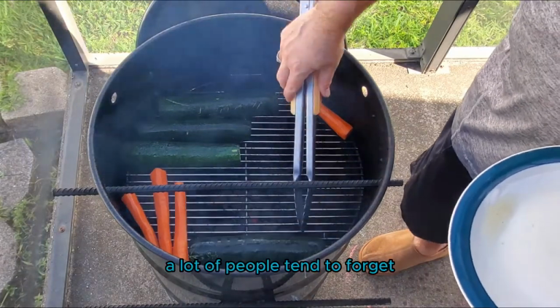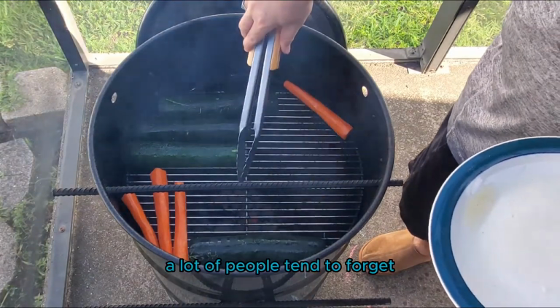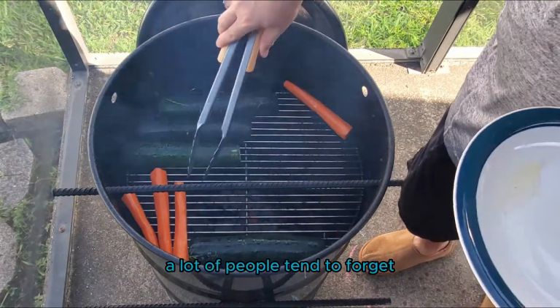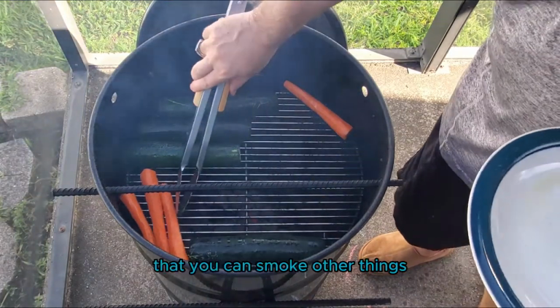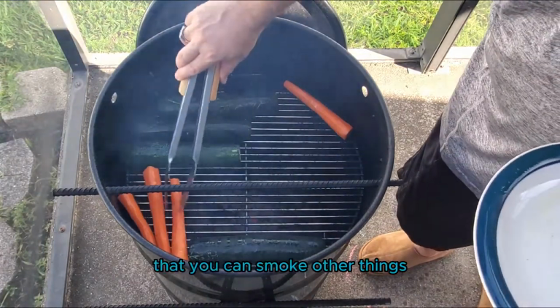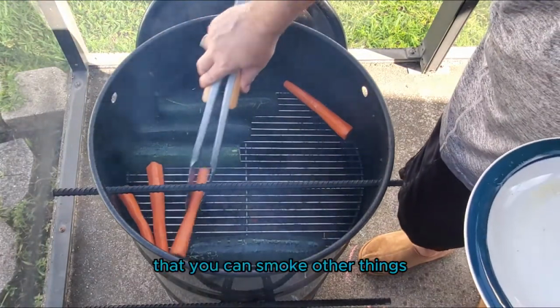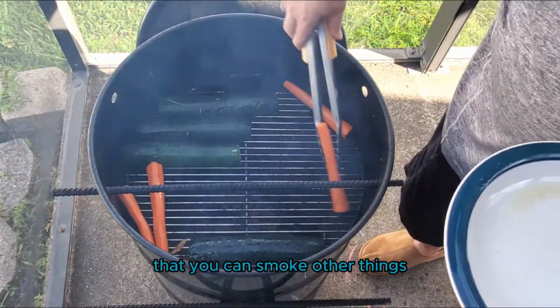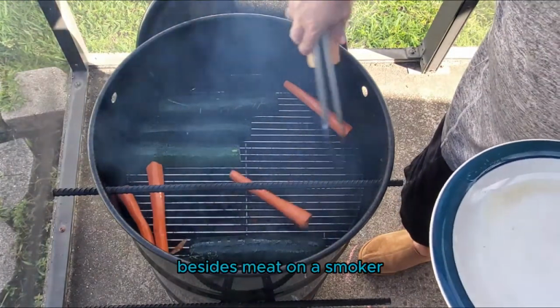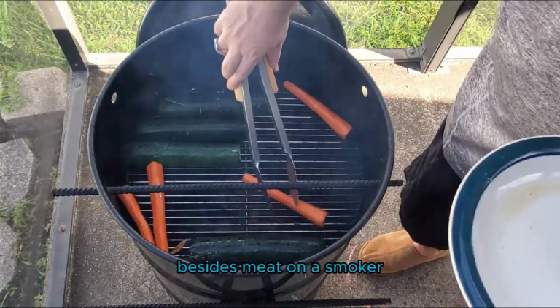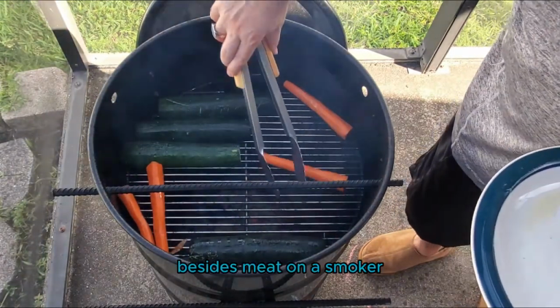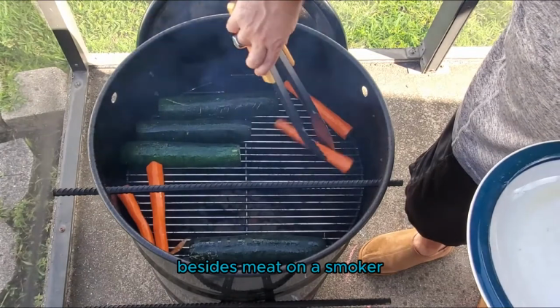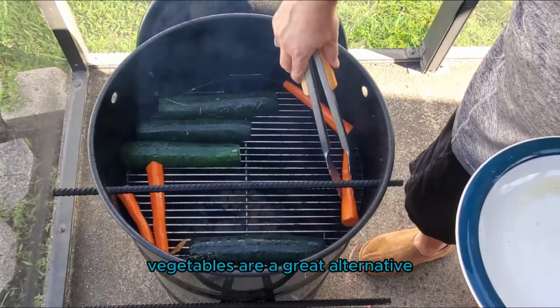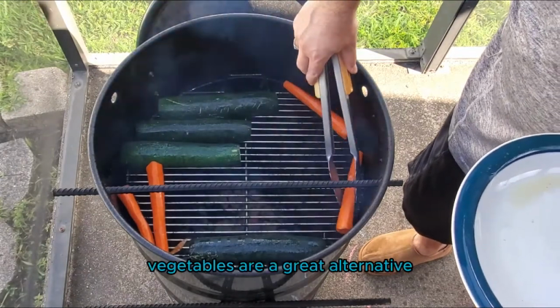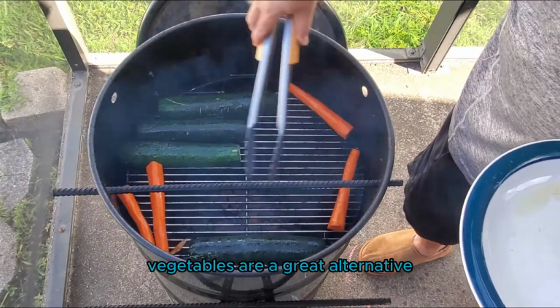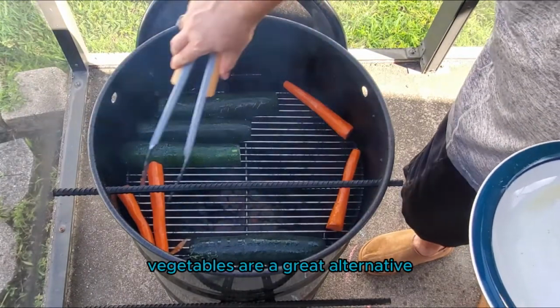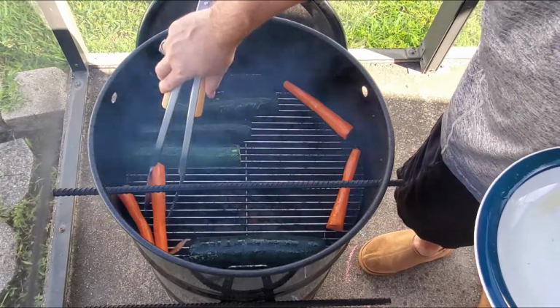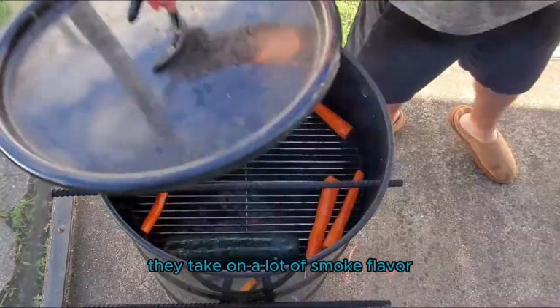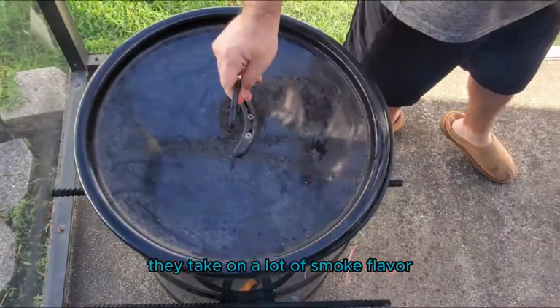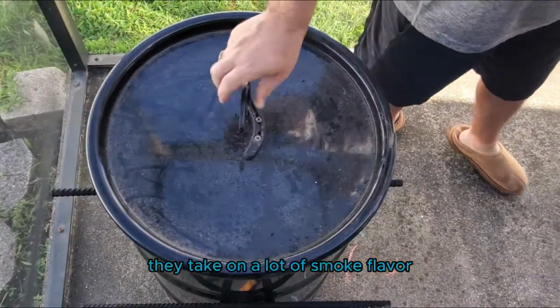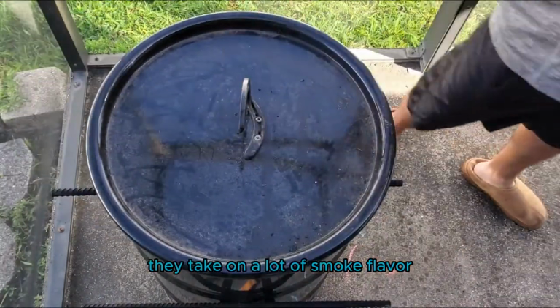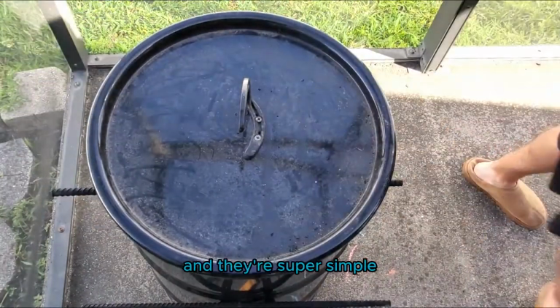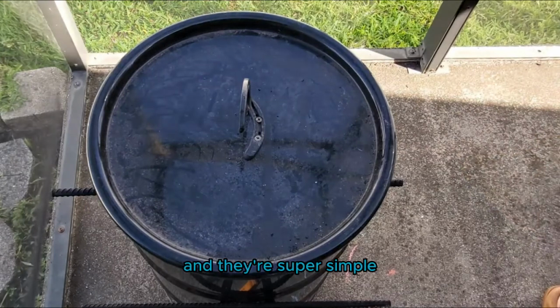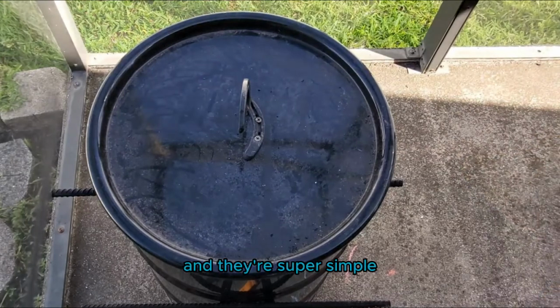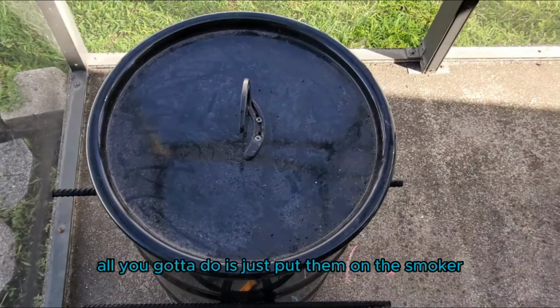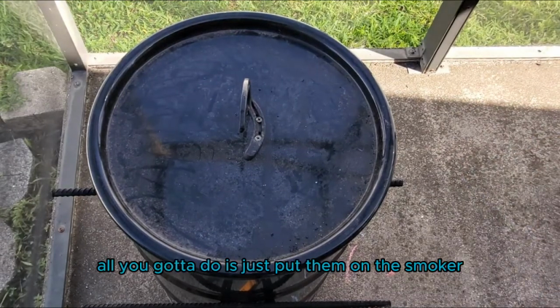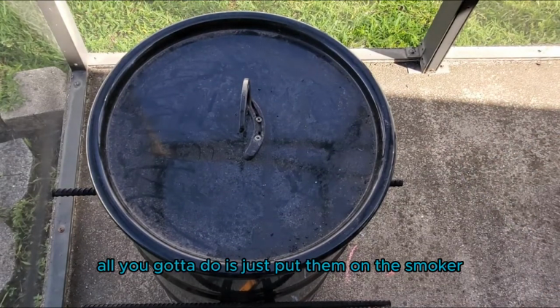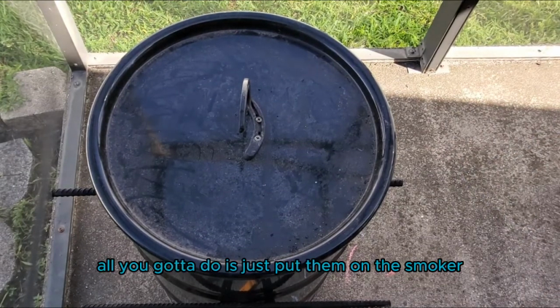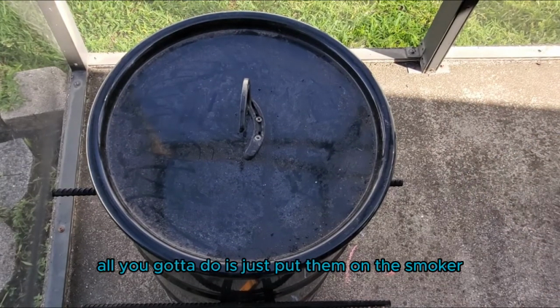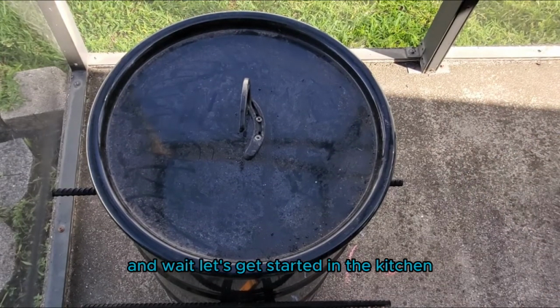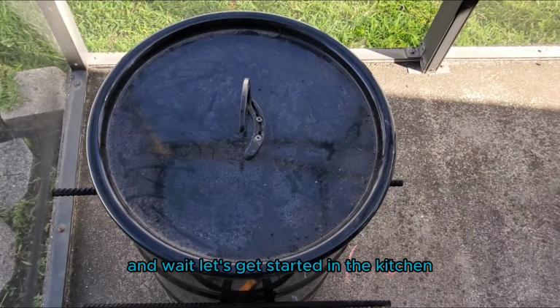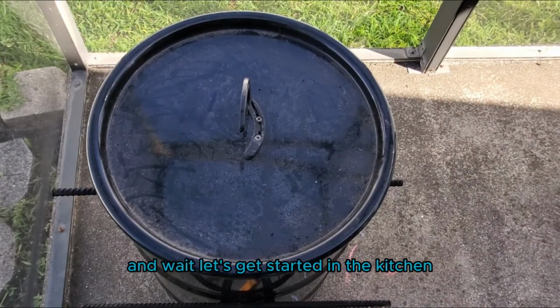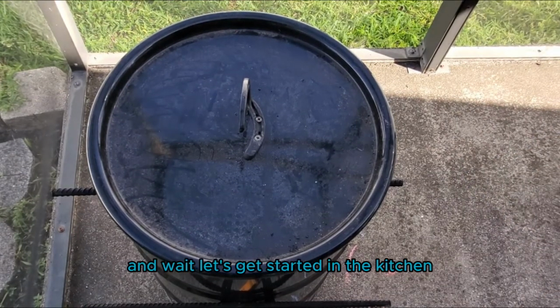A lot of people tend to forget that you can smoke other things besides meat on a smoker. Vegetables are a great alternative. They take on a lot of smoke flavor and they're super simple. All you got to do is just put them on the smoker and wait. Let's get started in the kitchen.